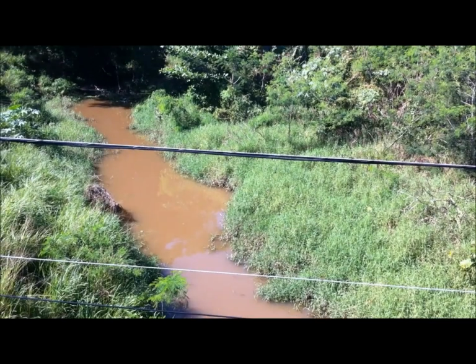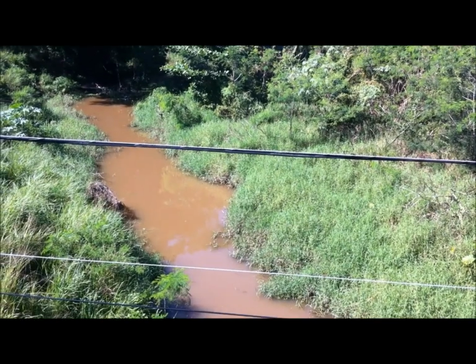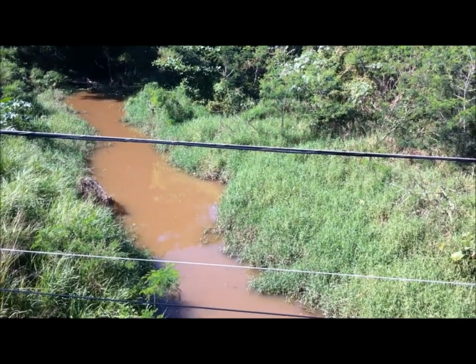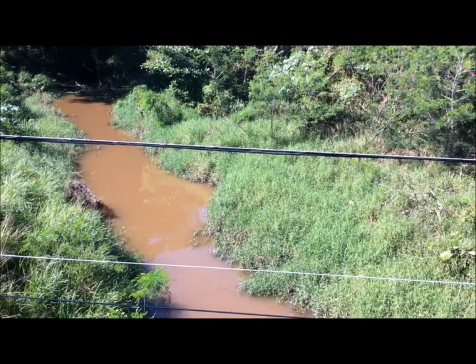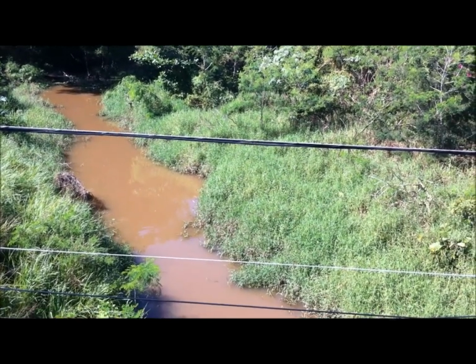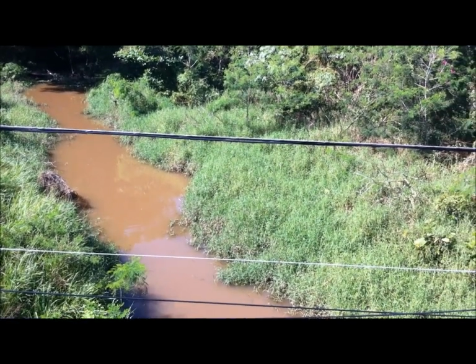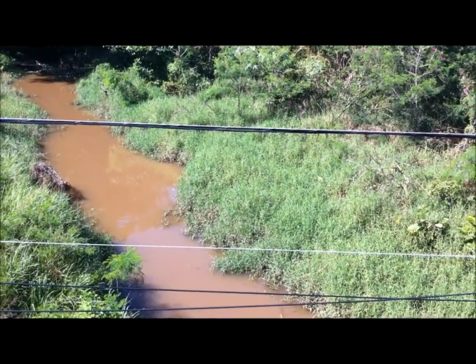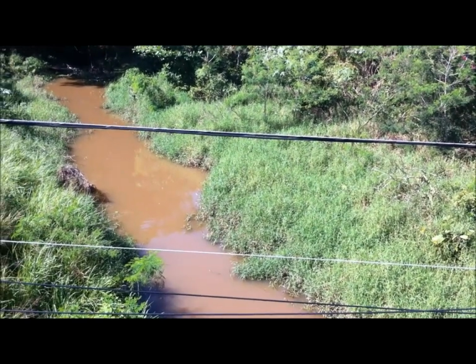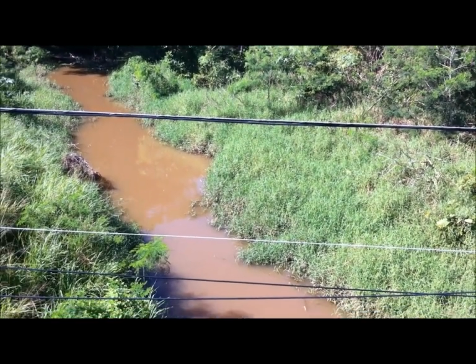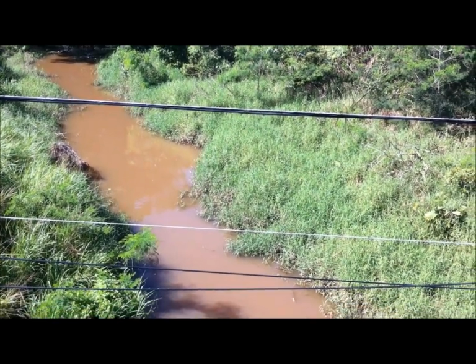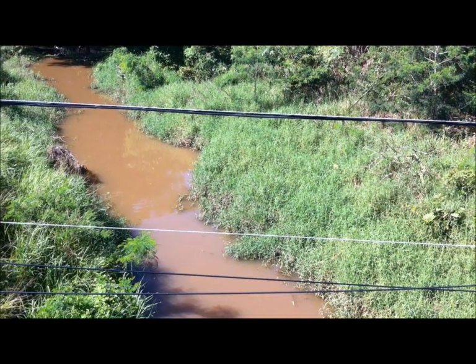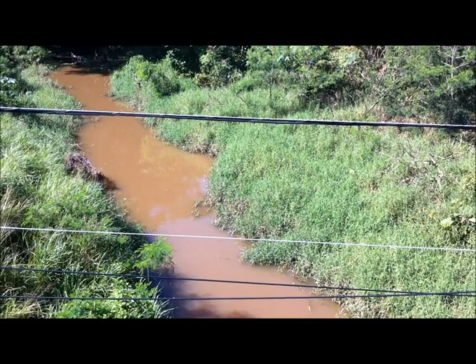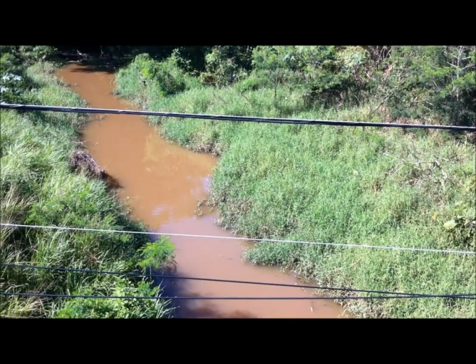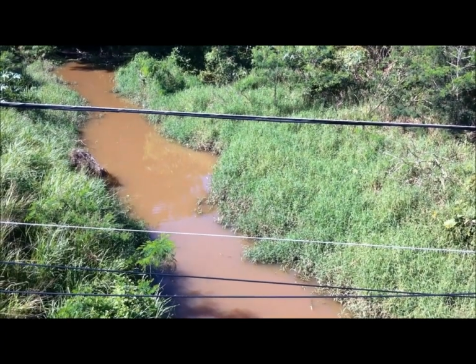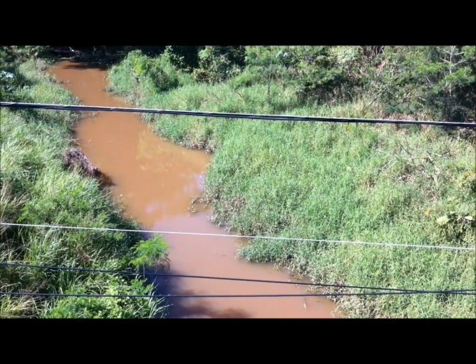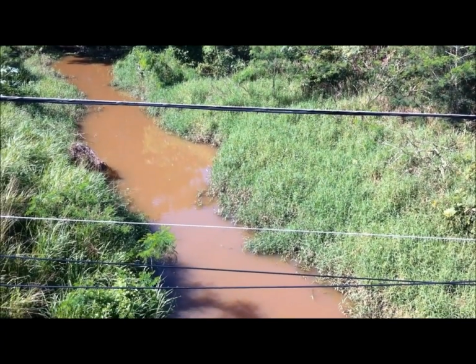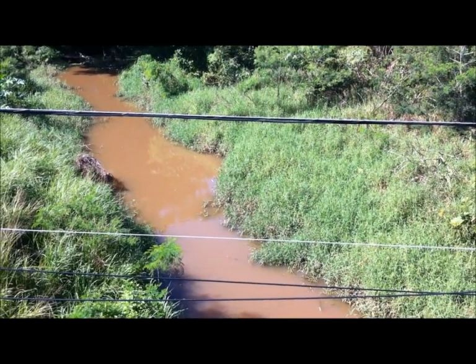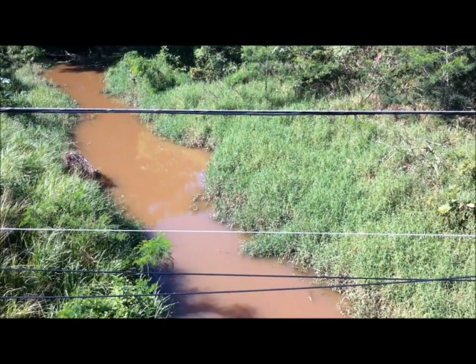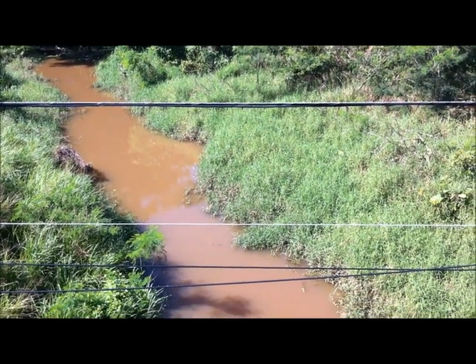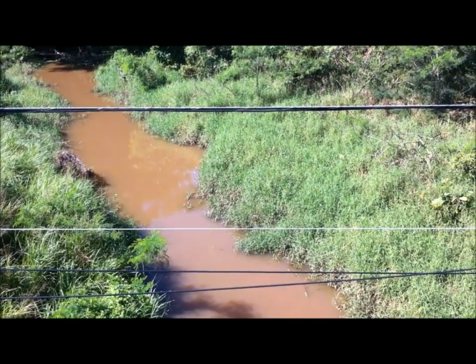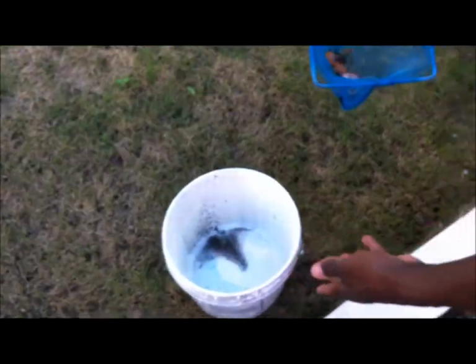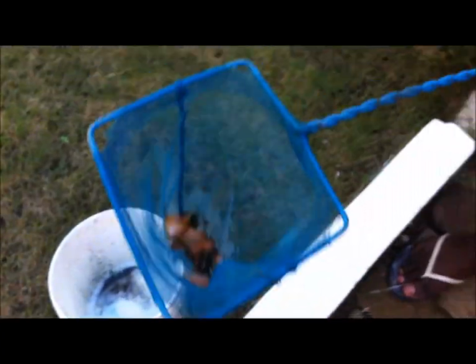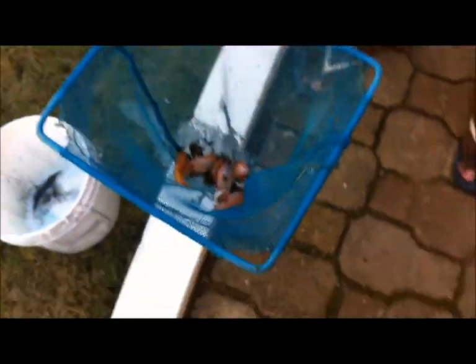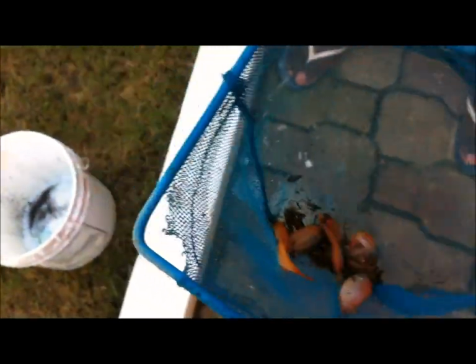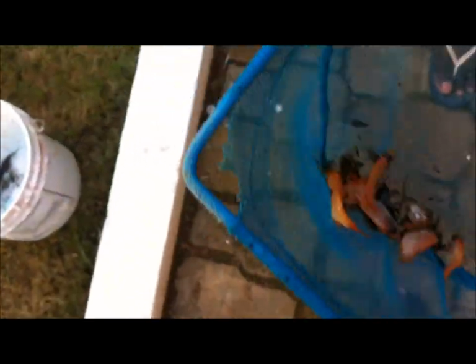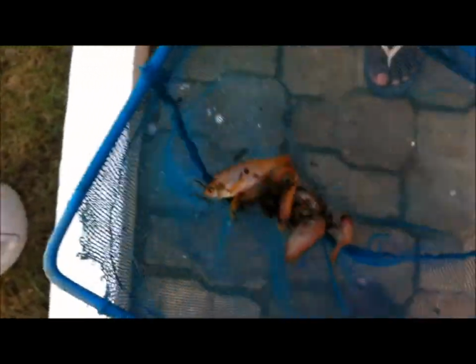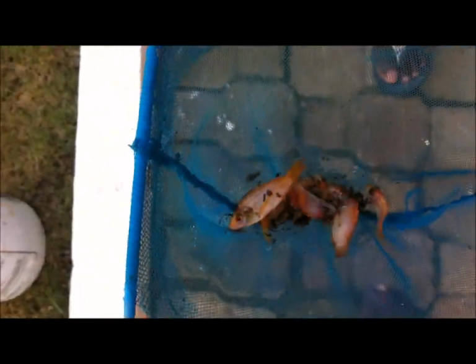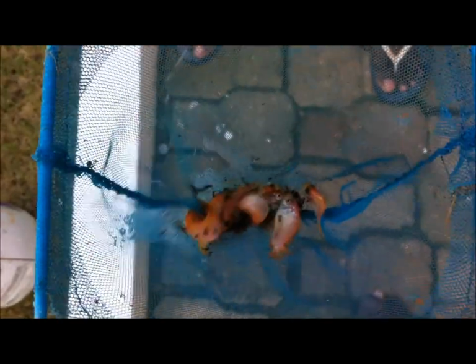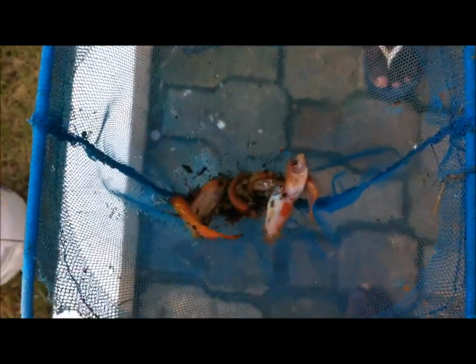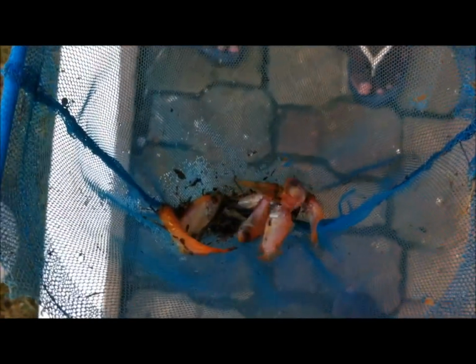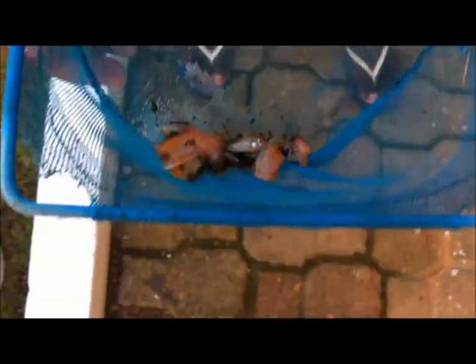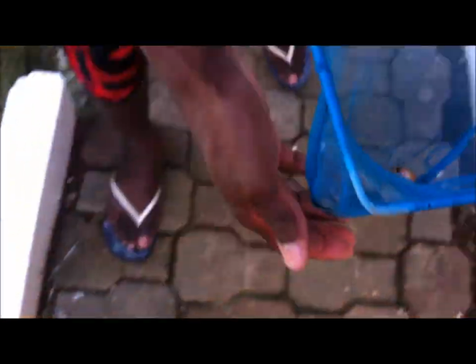People come on this bridge periodically and actually catch the big ones to cook. Yes, these are tilapia from the same section I showed you a while ago.